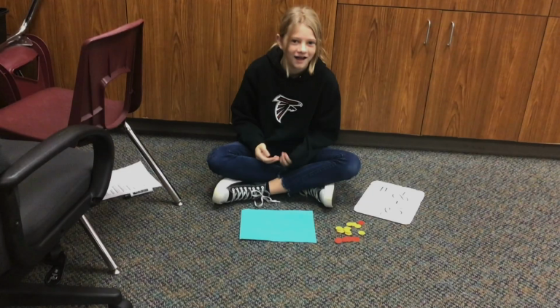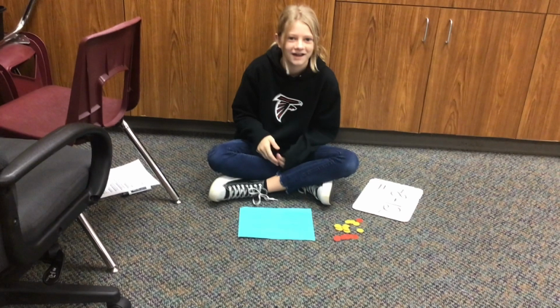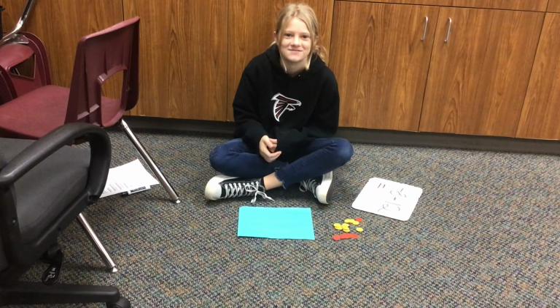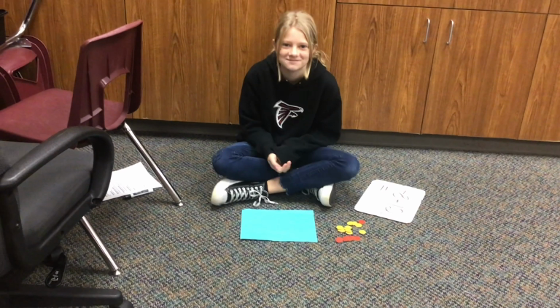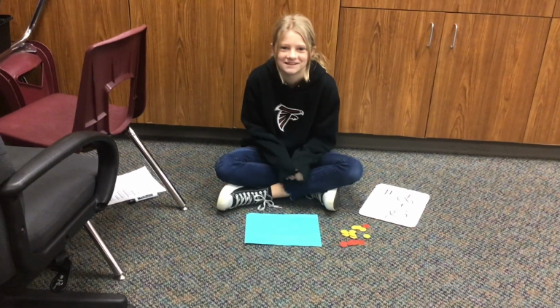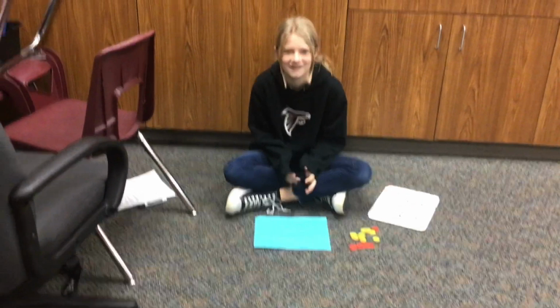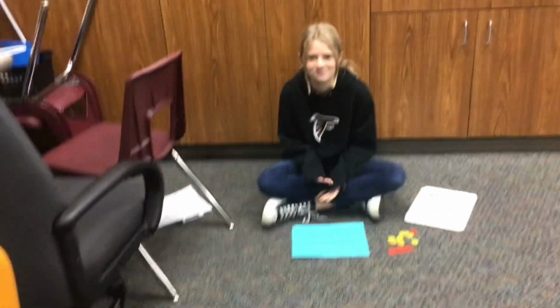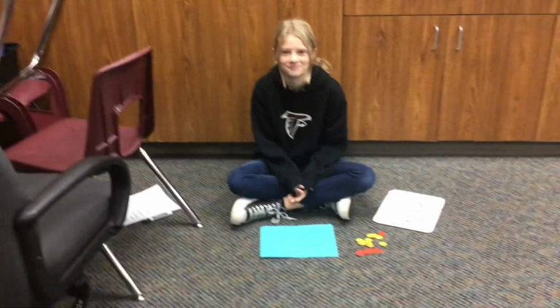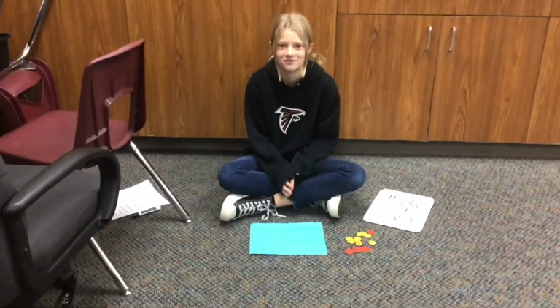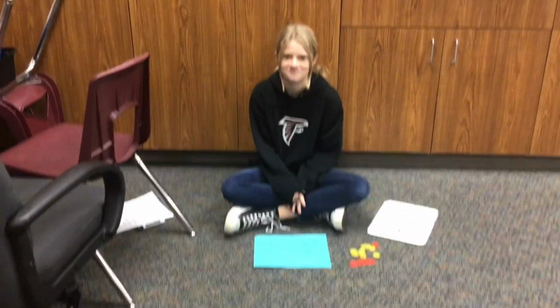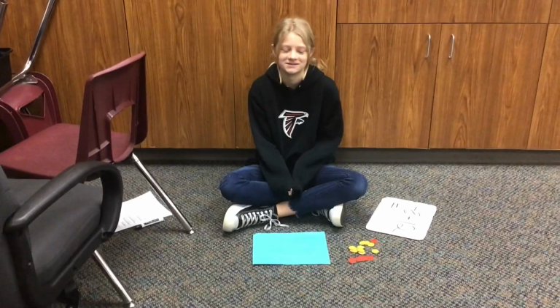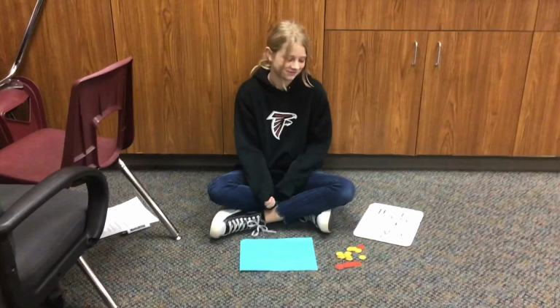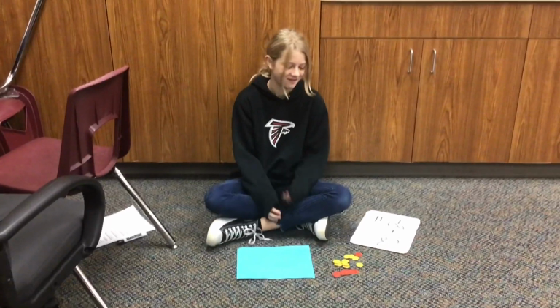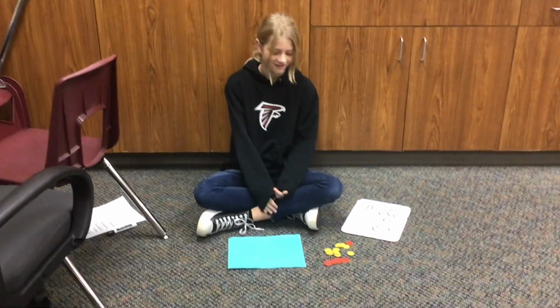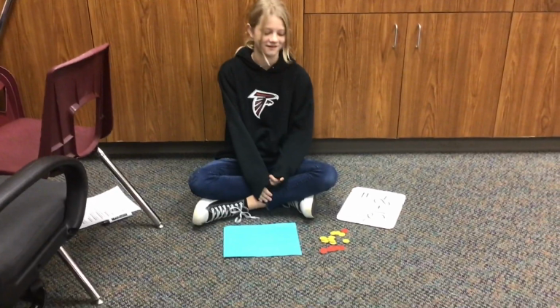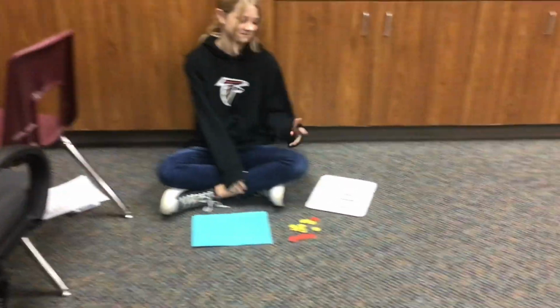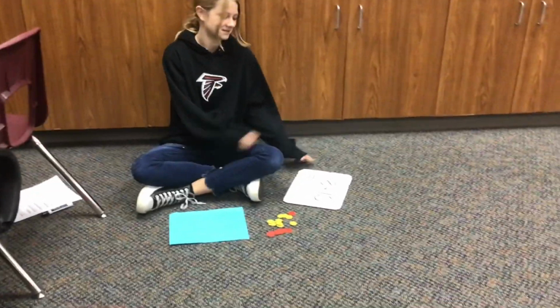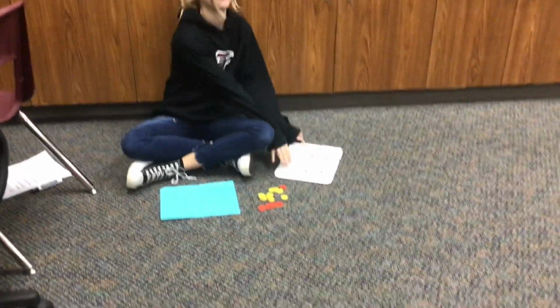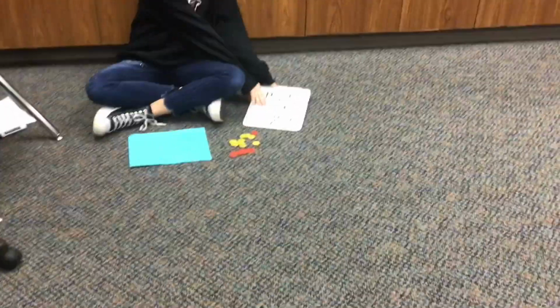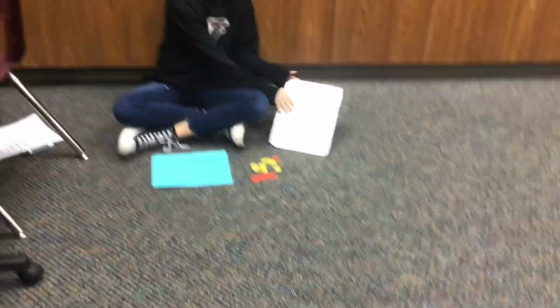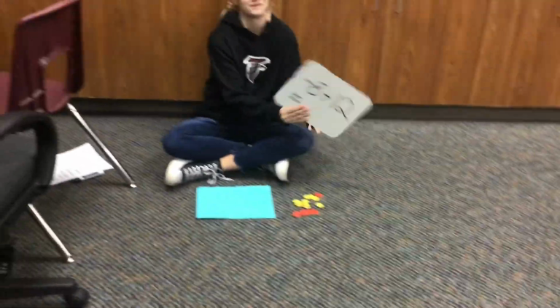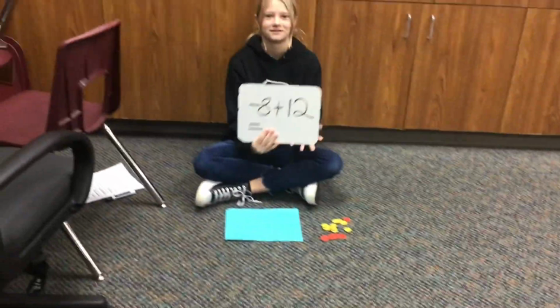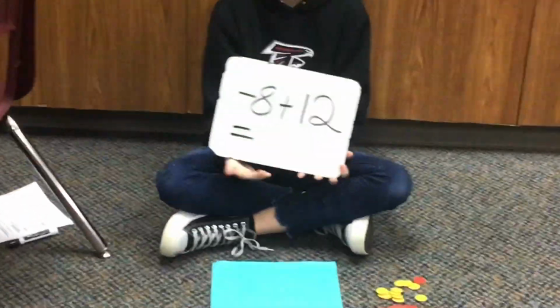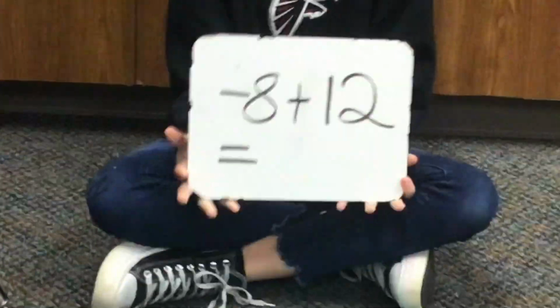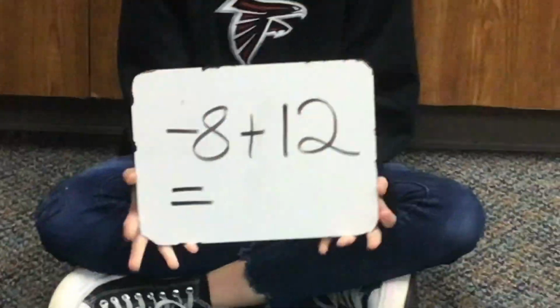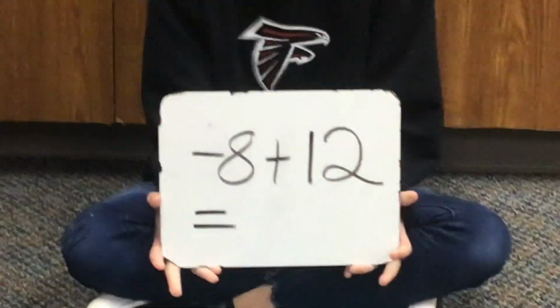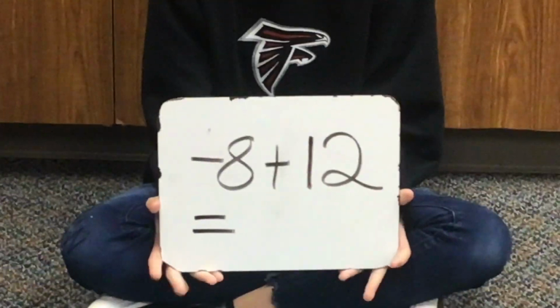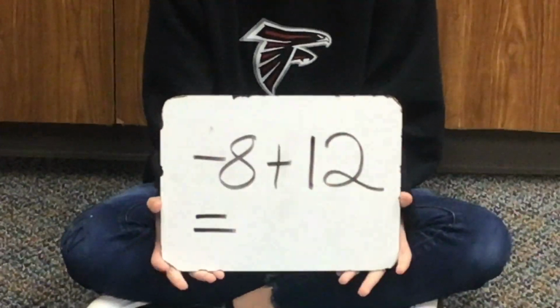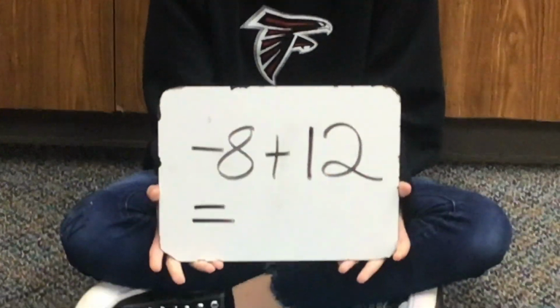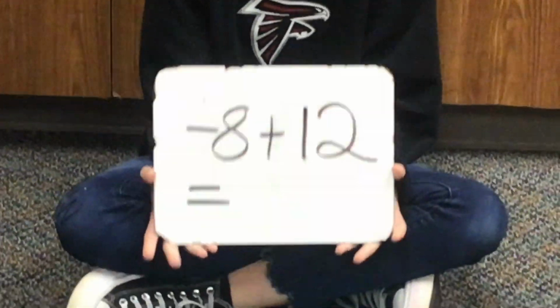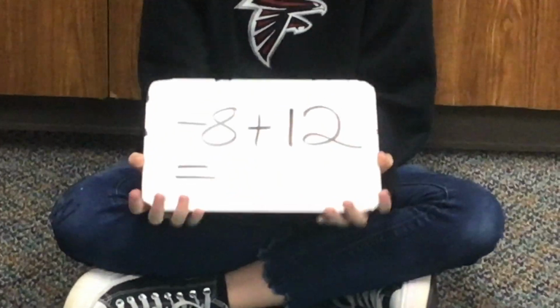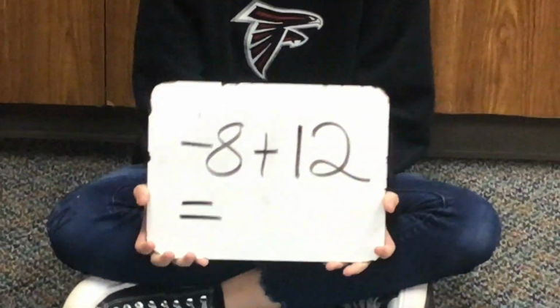Hi, my name is Sierra and I'm from Aurora Middle School. Today we're going to be solving negative 8 plus 12.